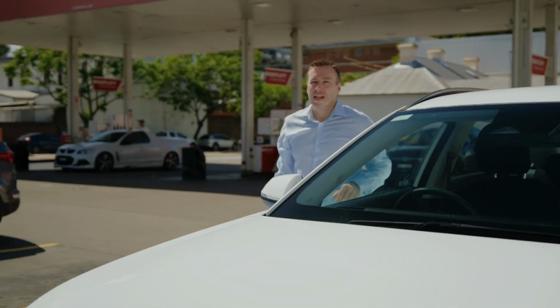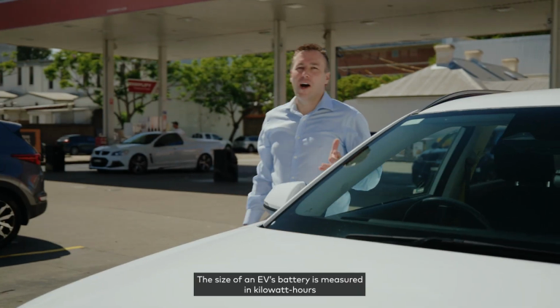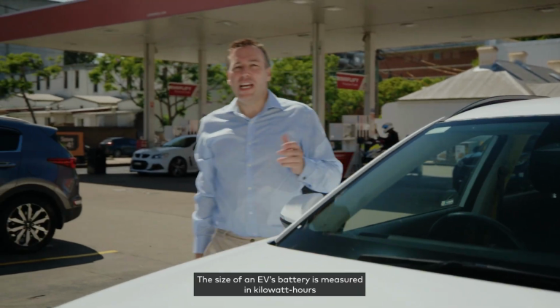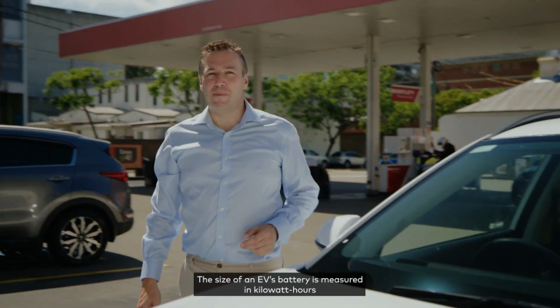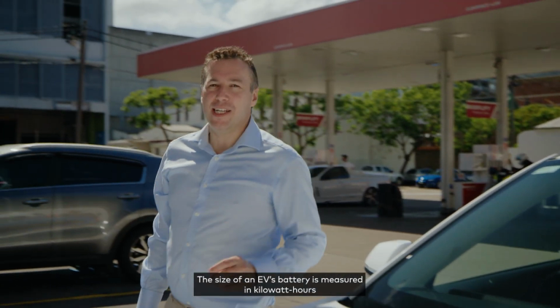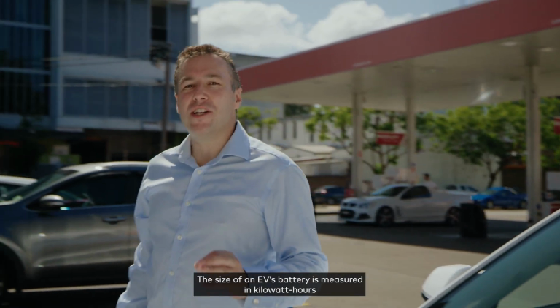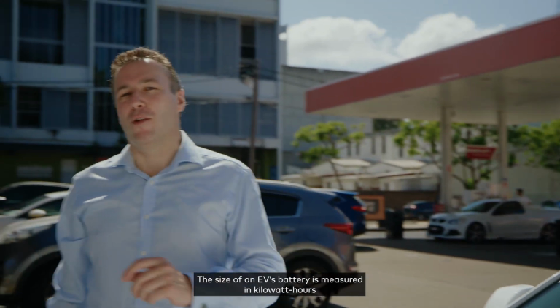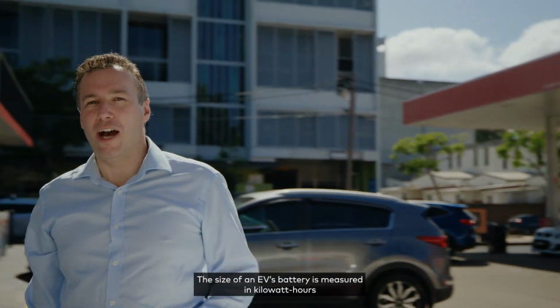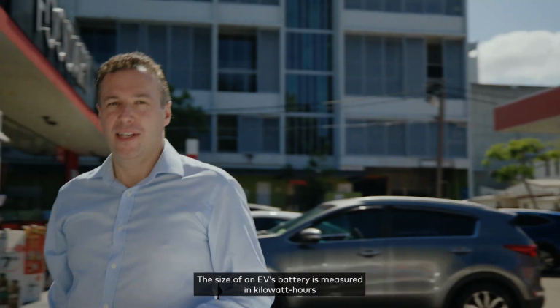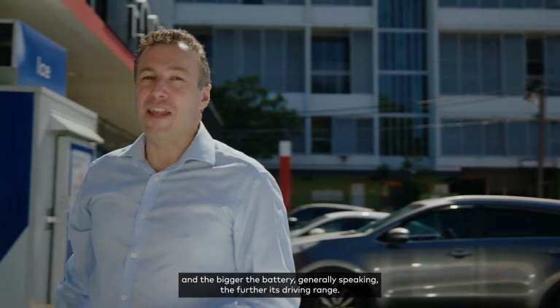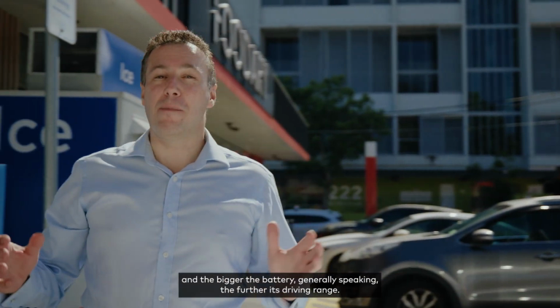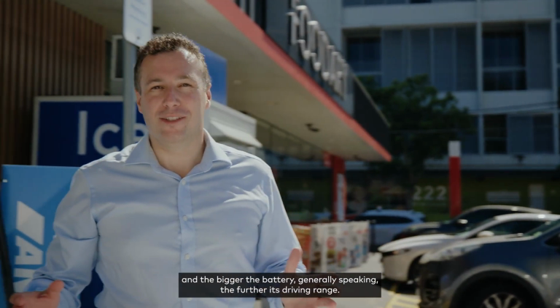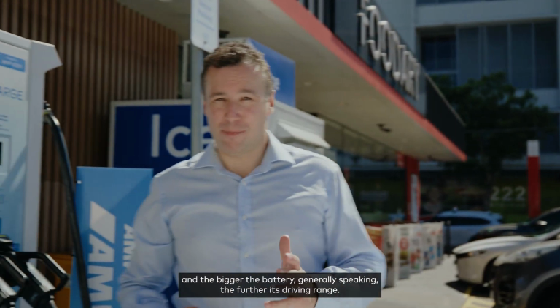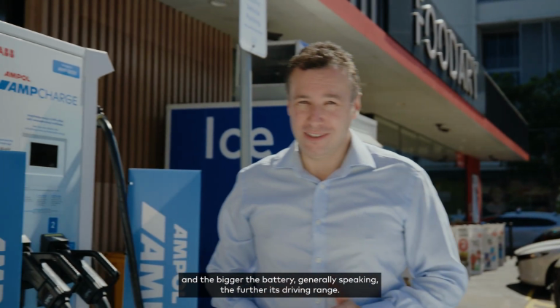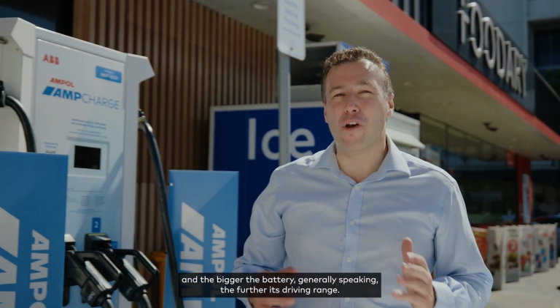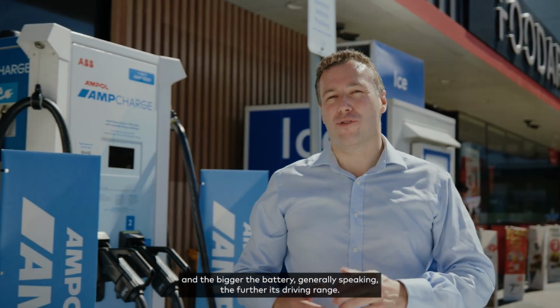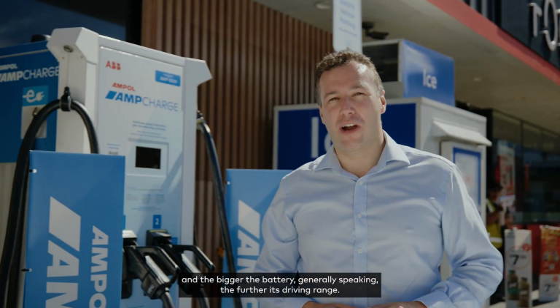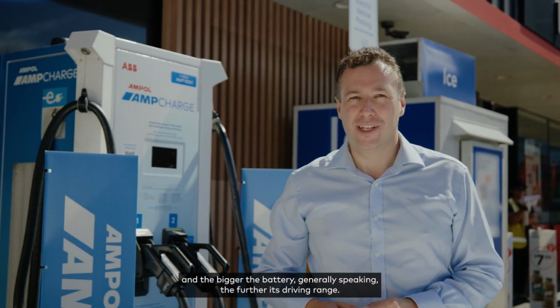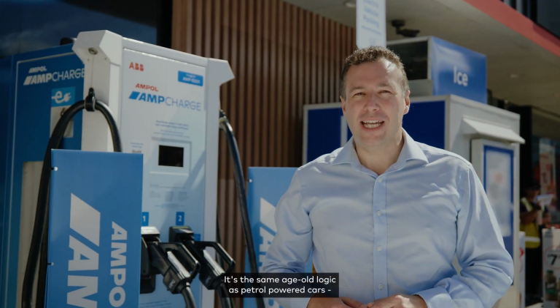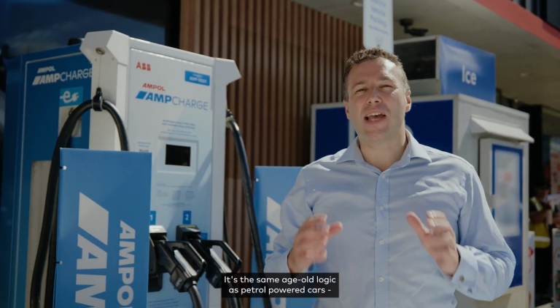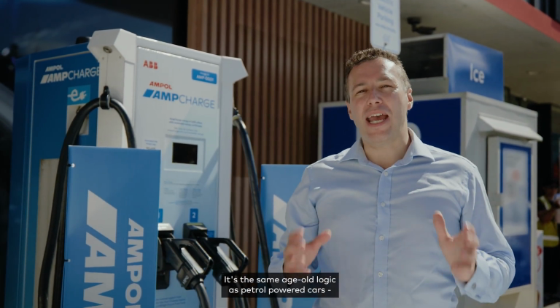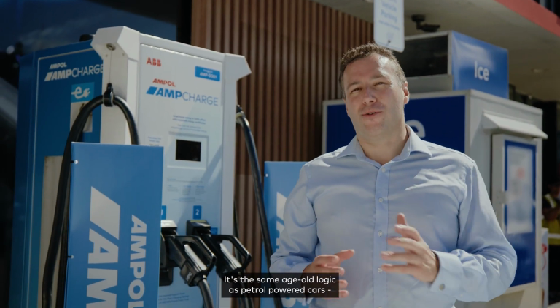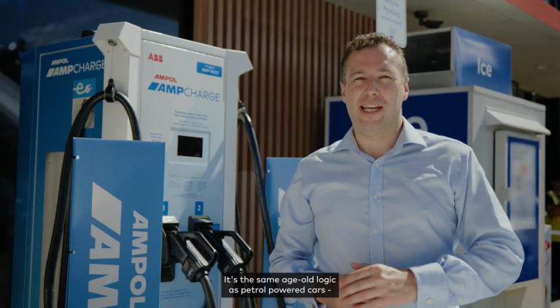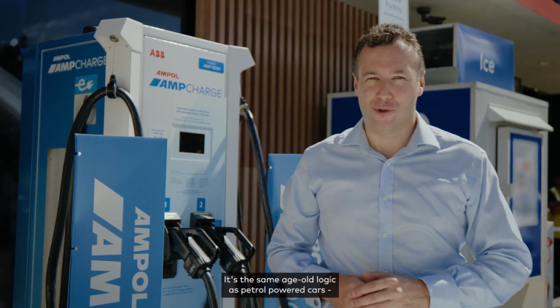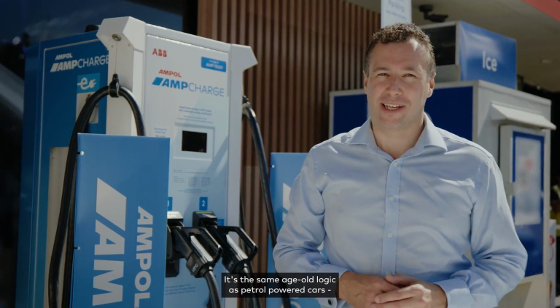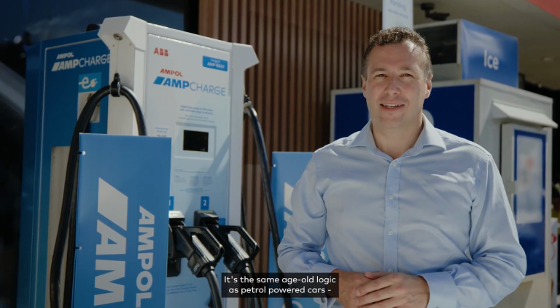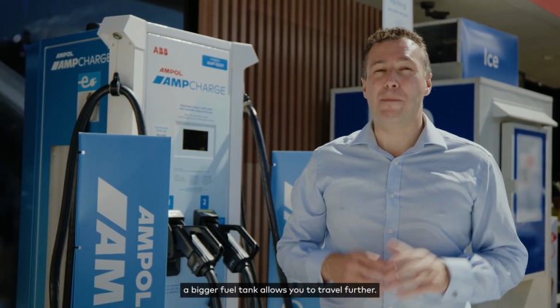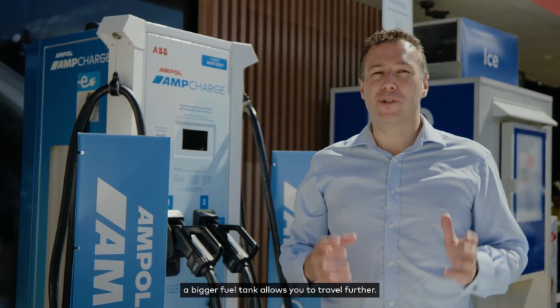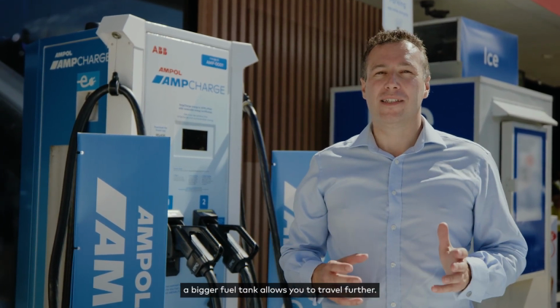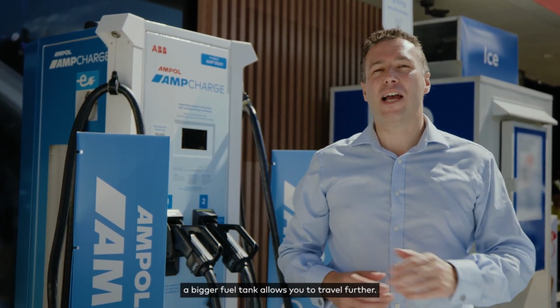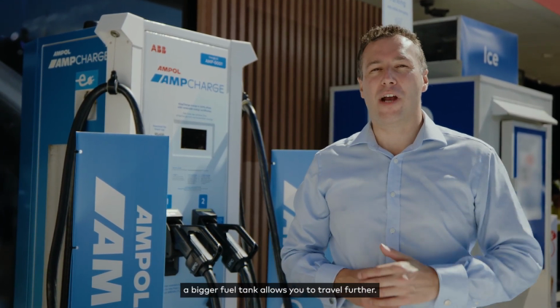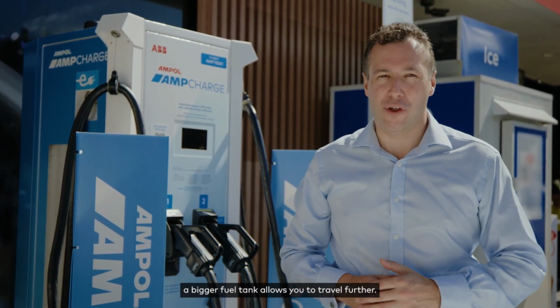The size of an EV's battery is measured in kilowatt hours and the bigger the battery, generally speaking, the further its driving range. It's the same age-old logic as petrol-powered cars — a bigger fuel tank allows you to travel further.